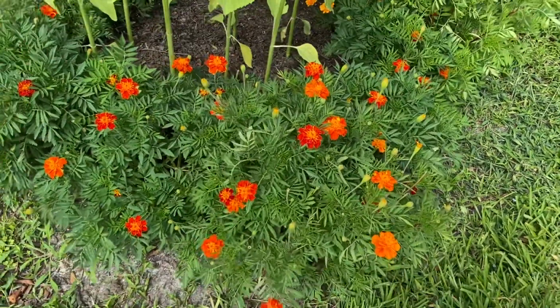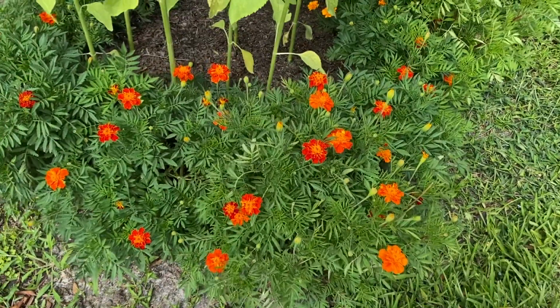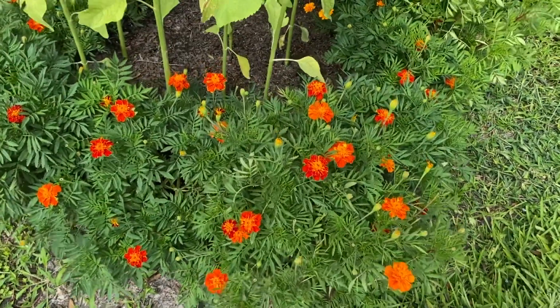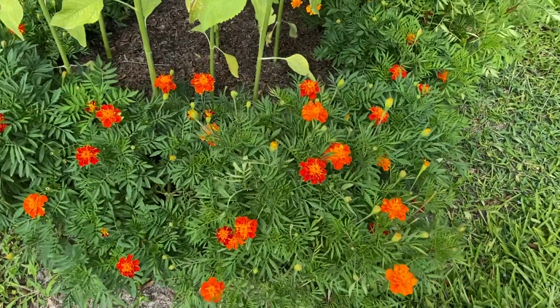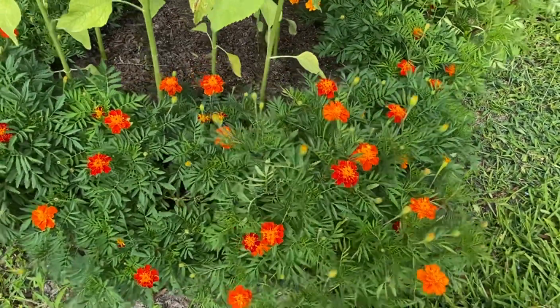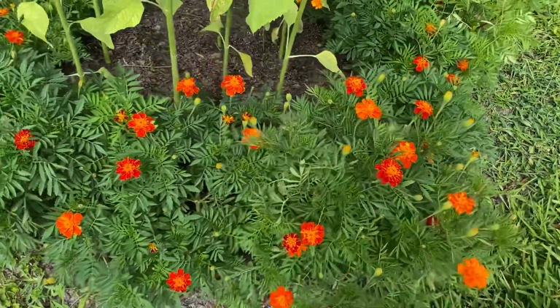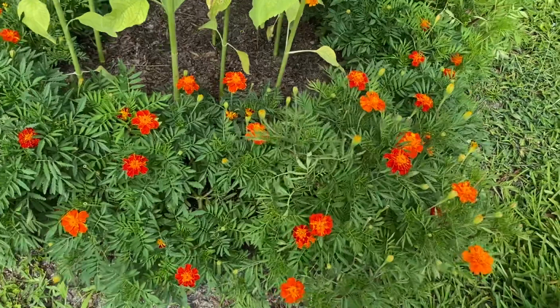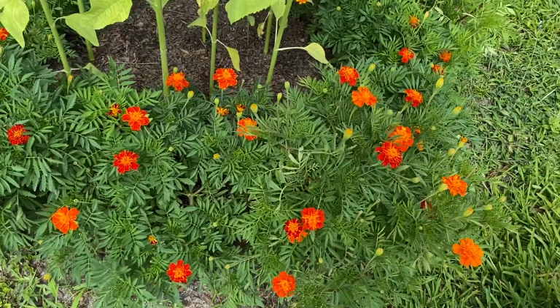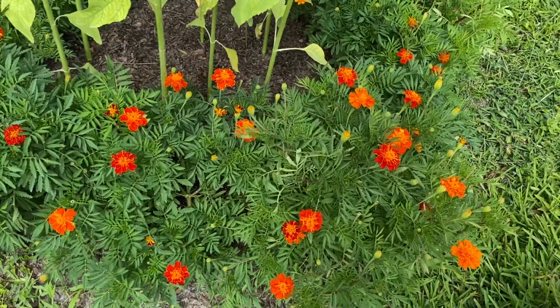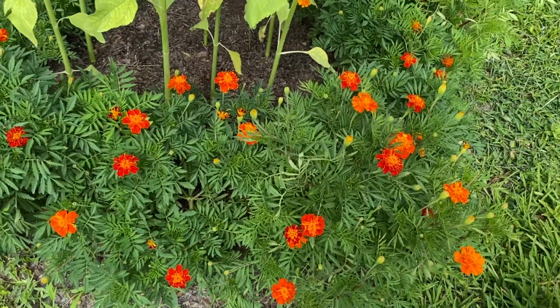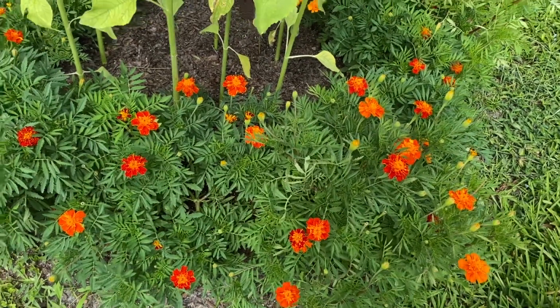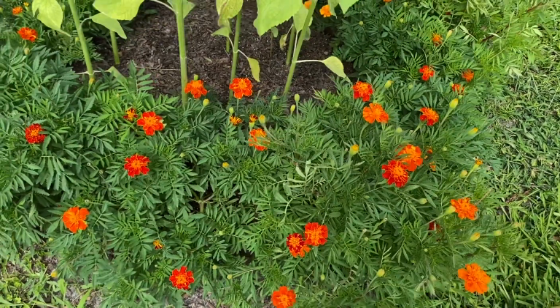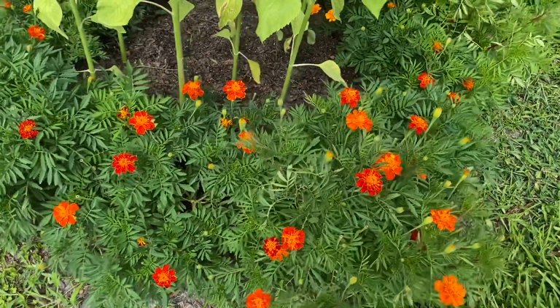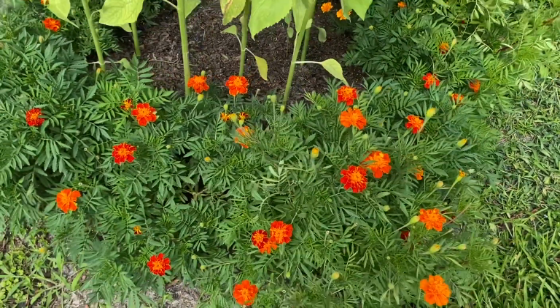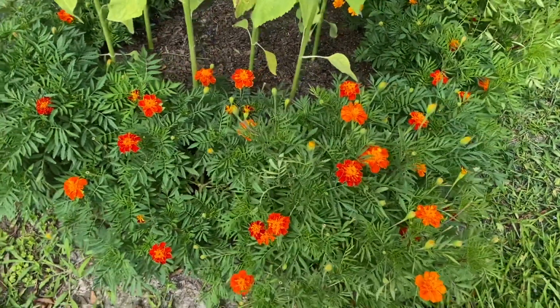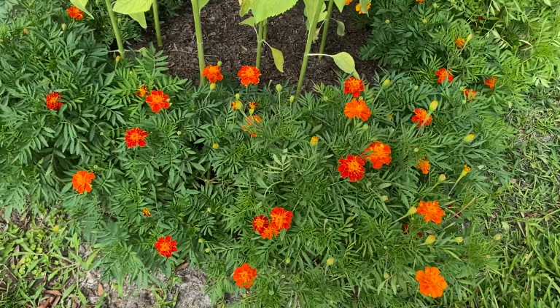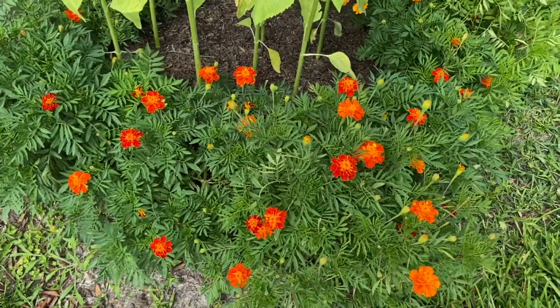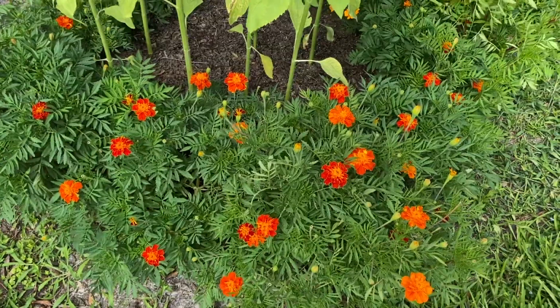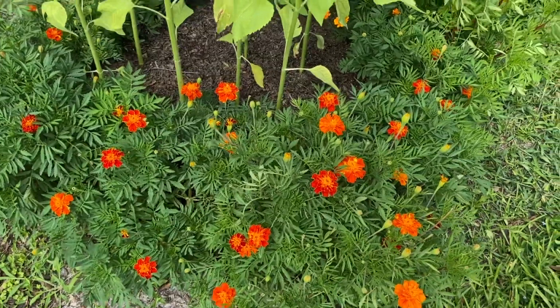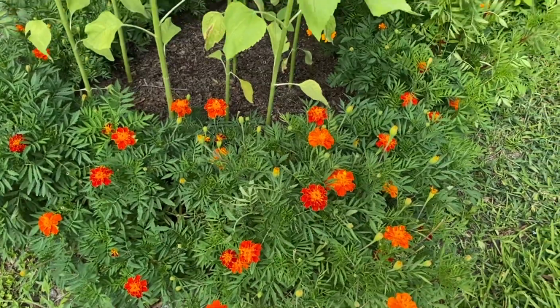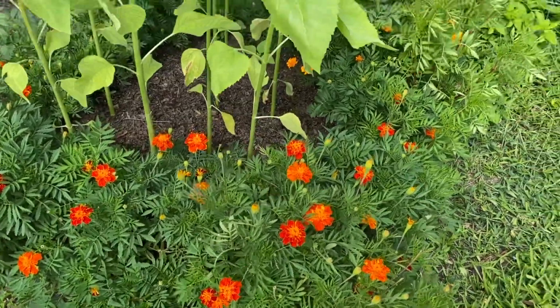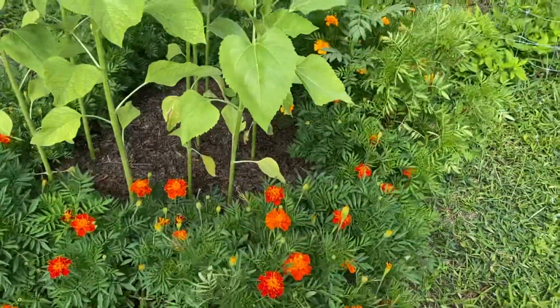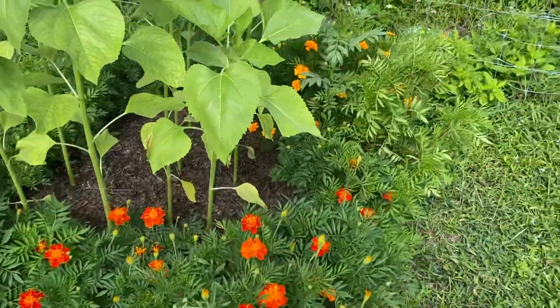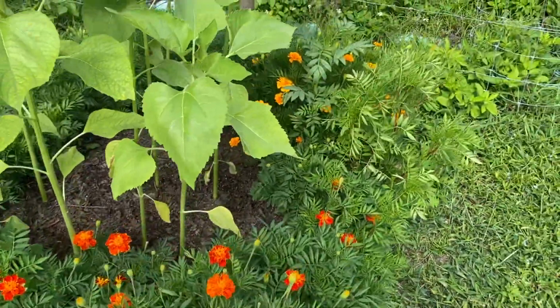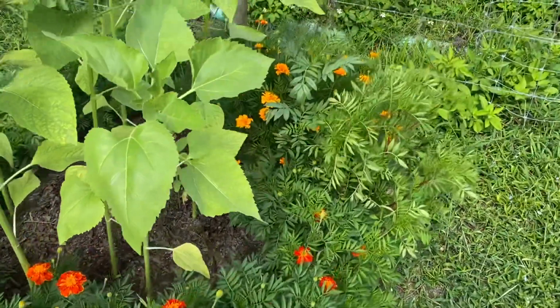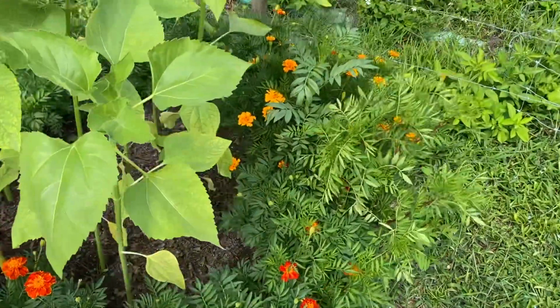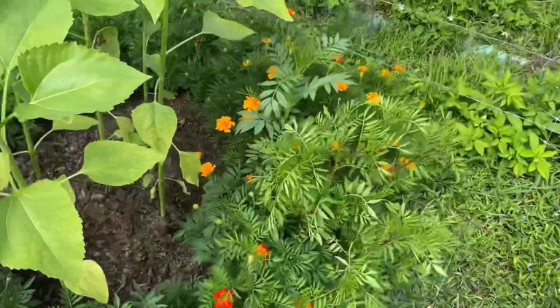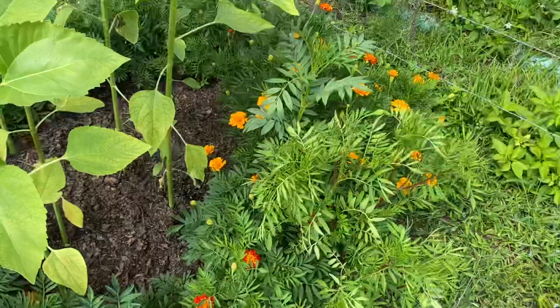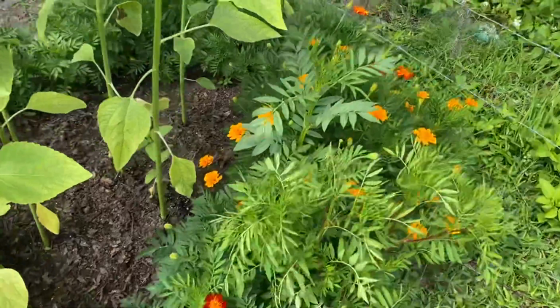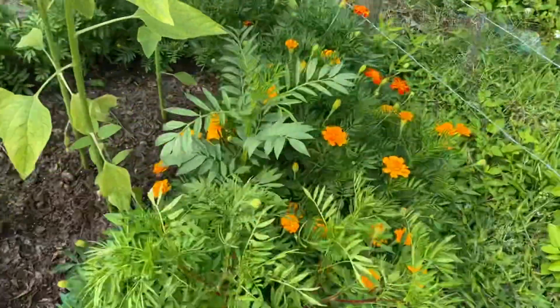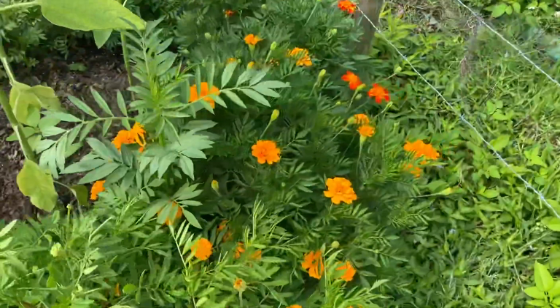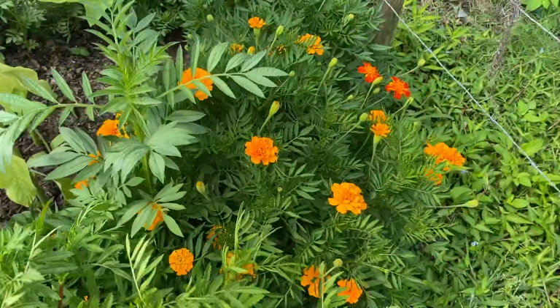Two, they're good pollinators. So your bees and your good bugs will be attracted to them. Three, they are really good natural pest deterrents. I don't know why — I think it might be the smell.